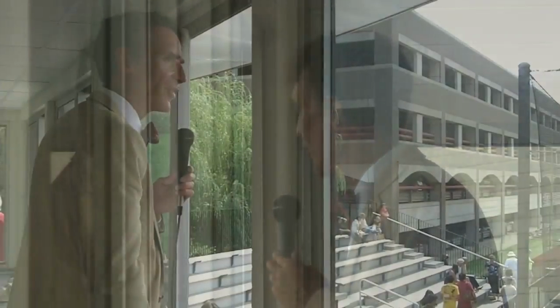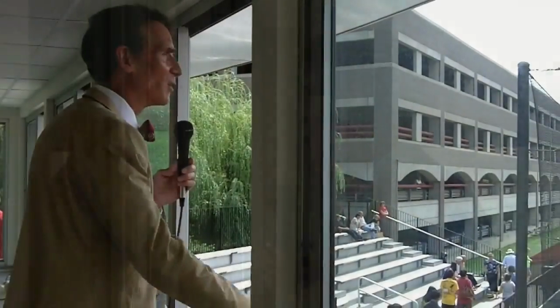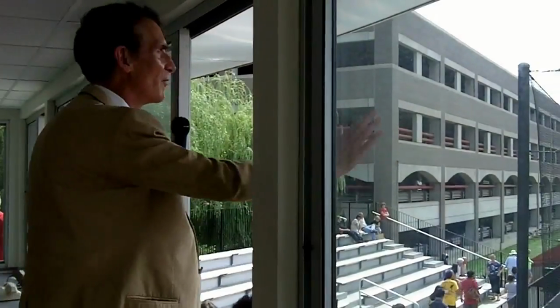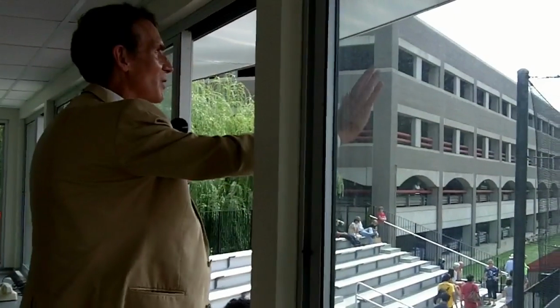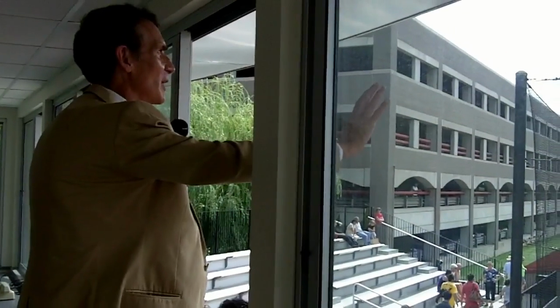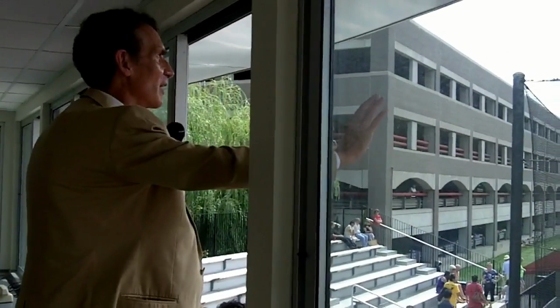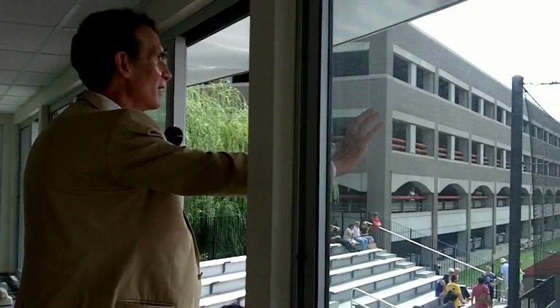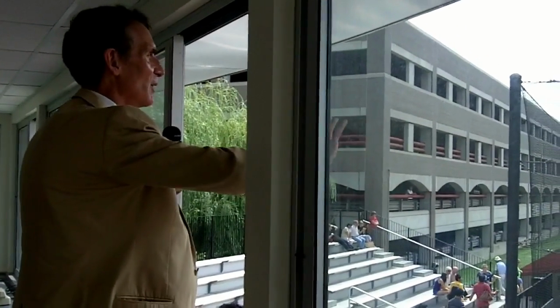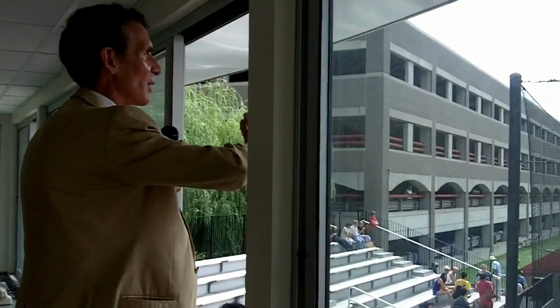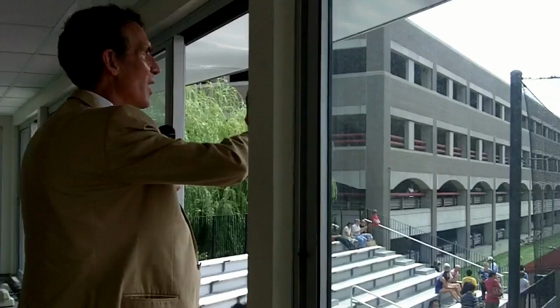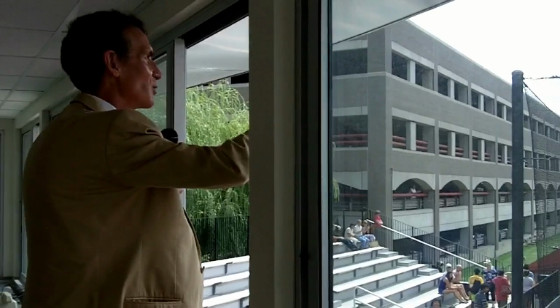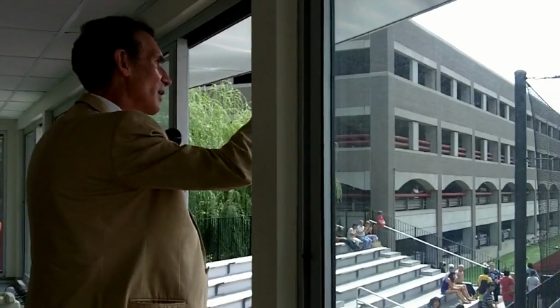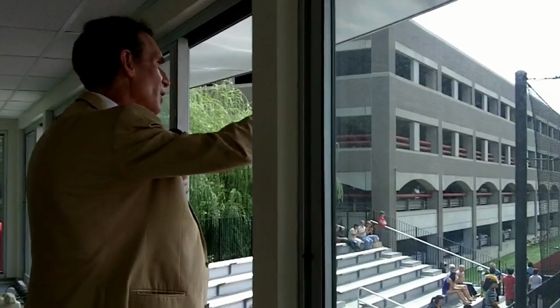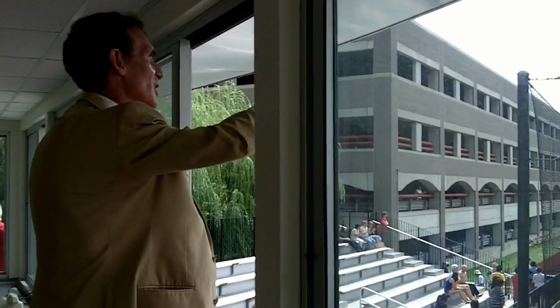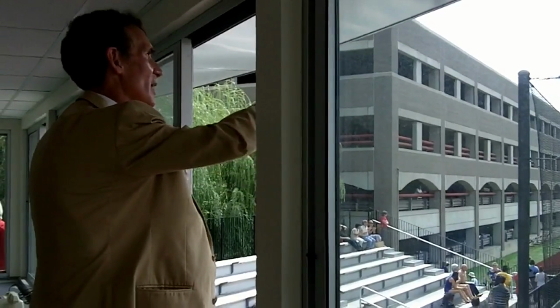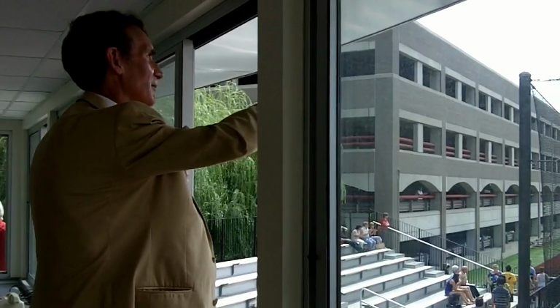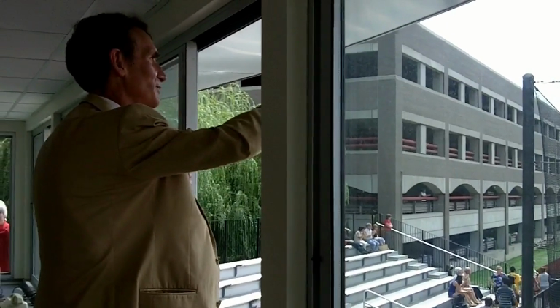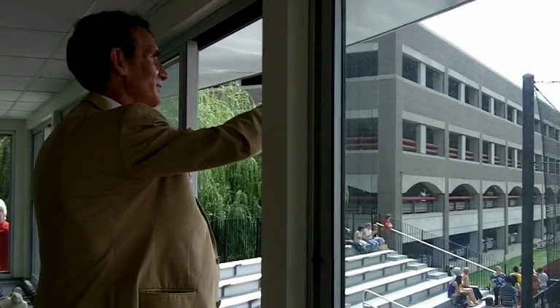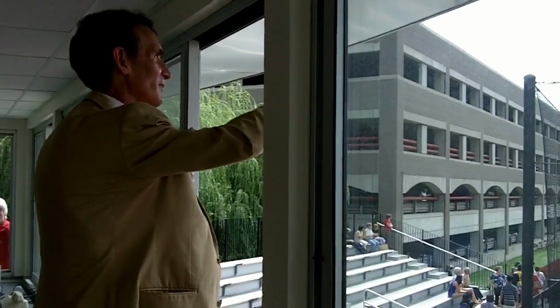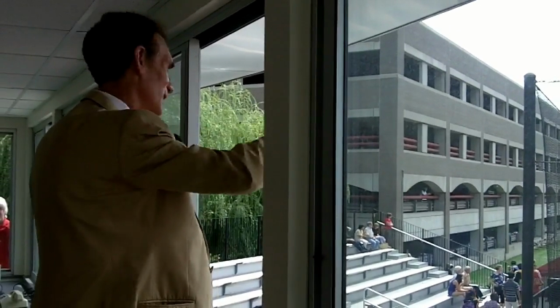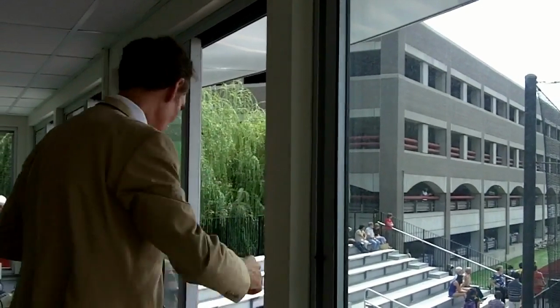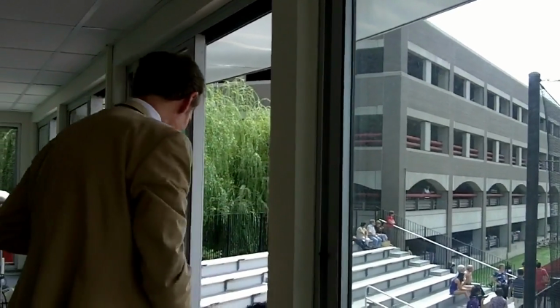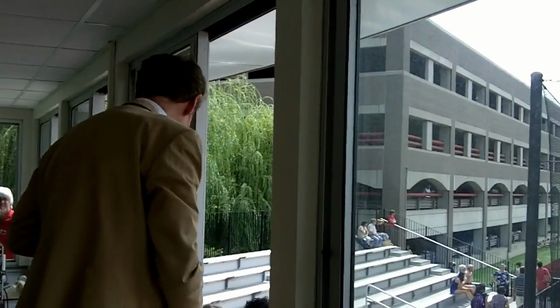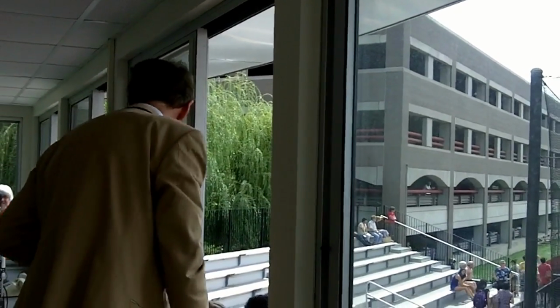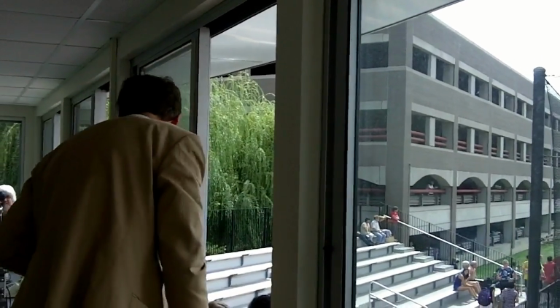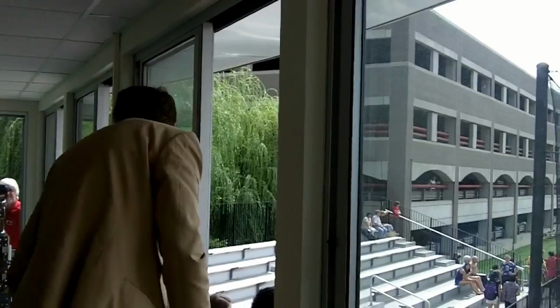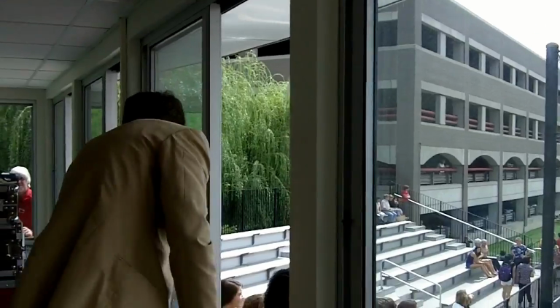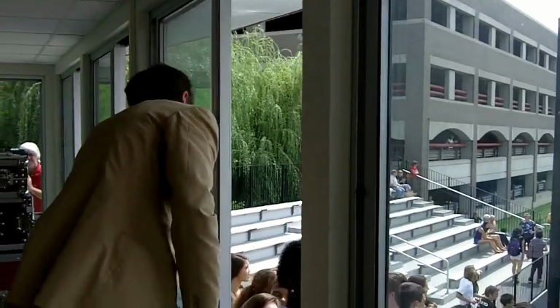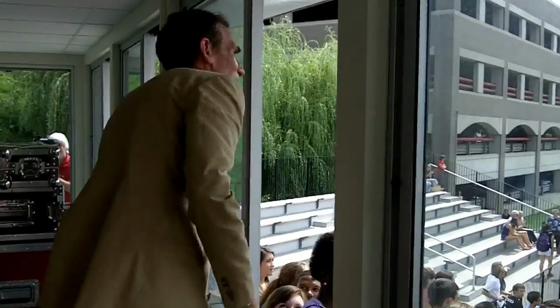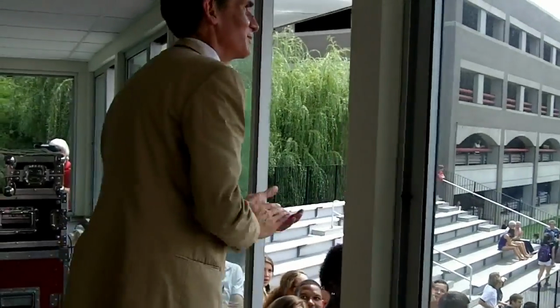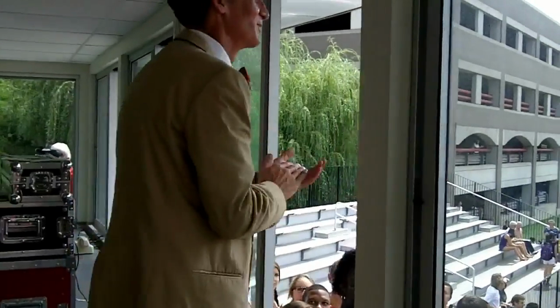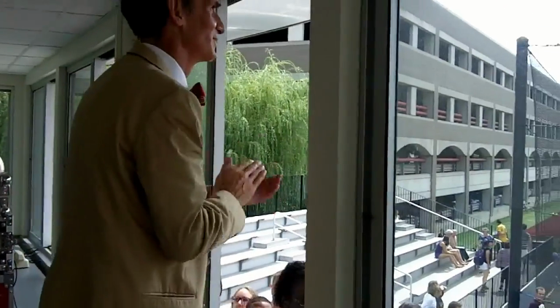Thank you all very much for being here. We're going to watch the door change all the way. There it goes. Thank you all.